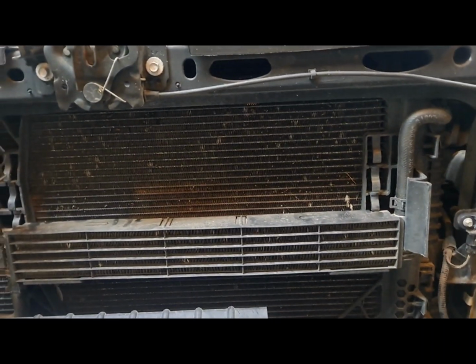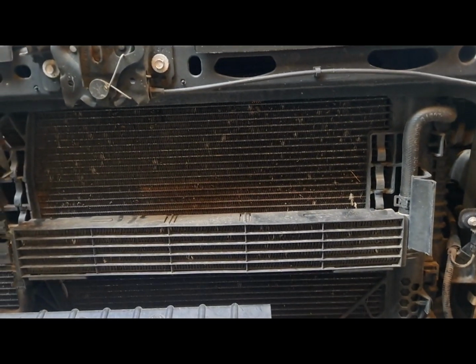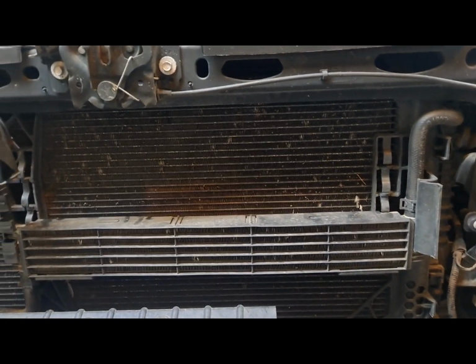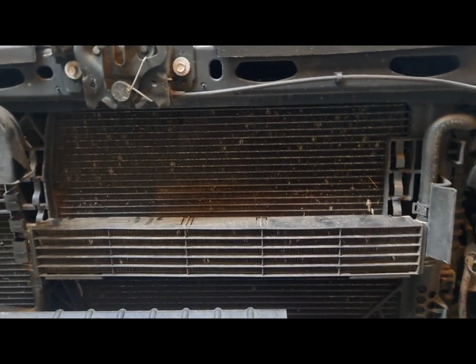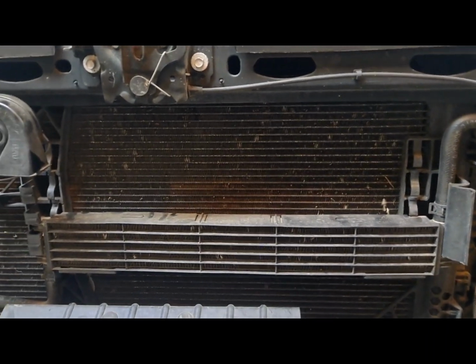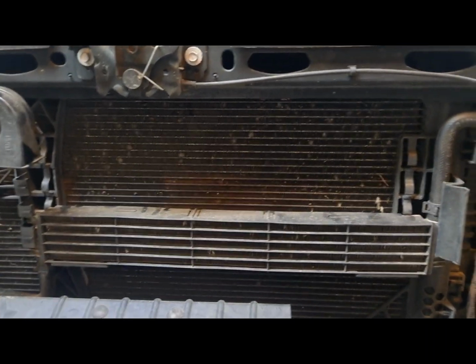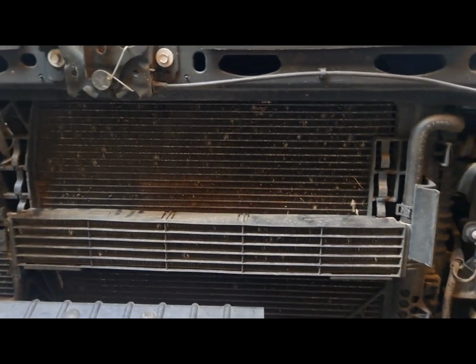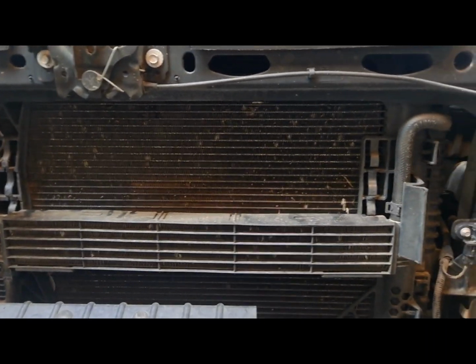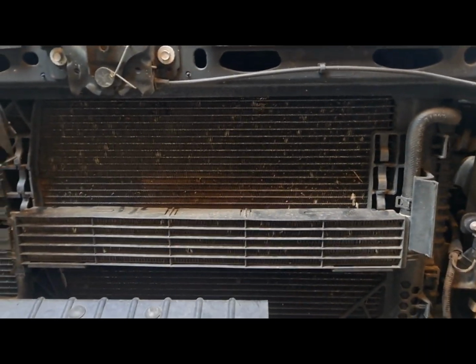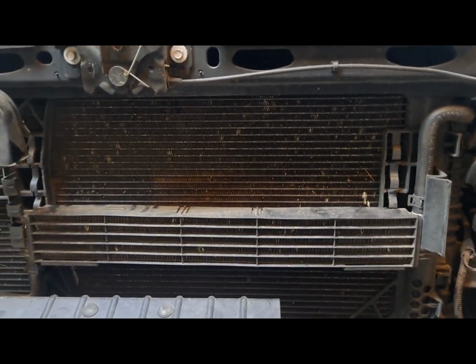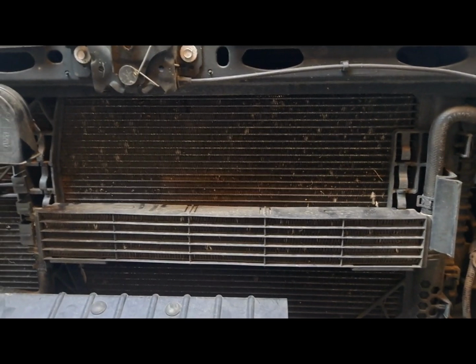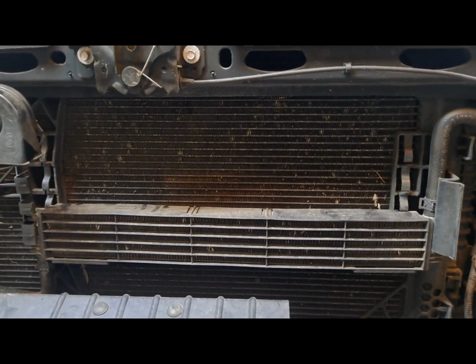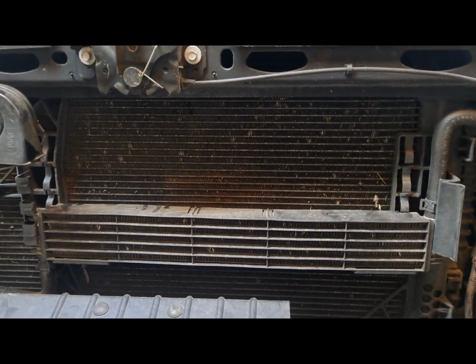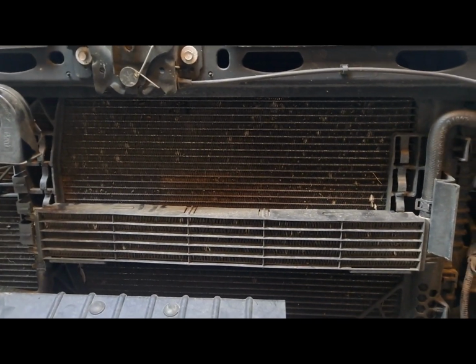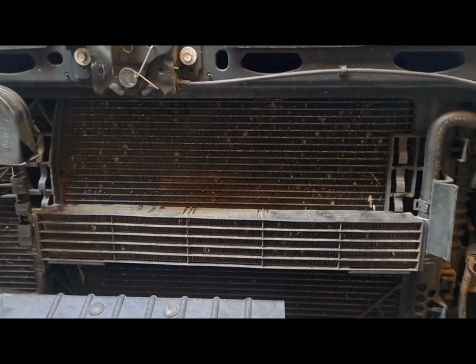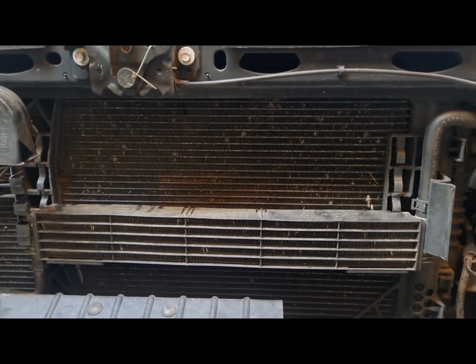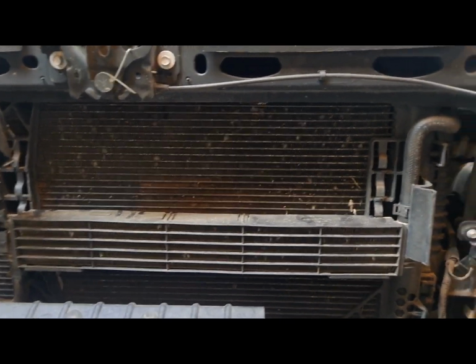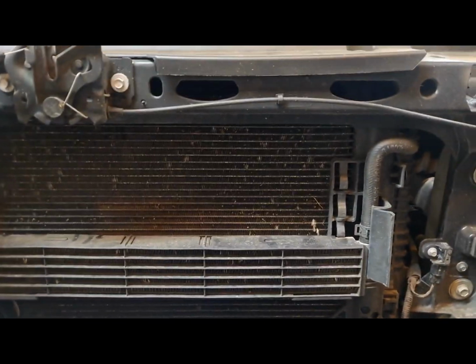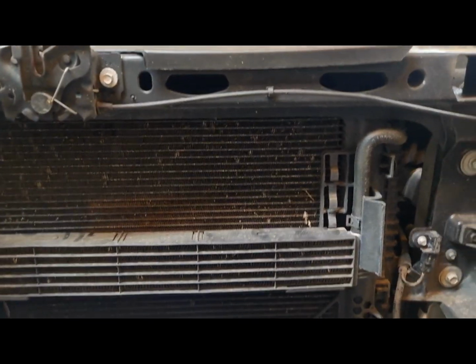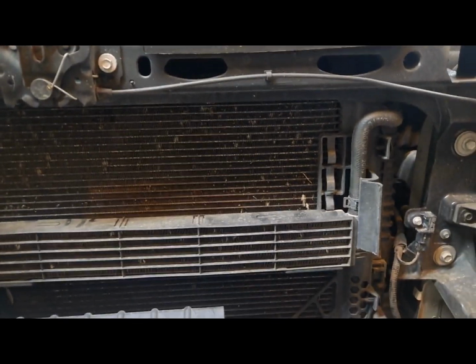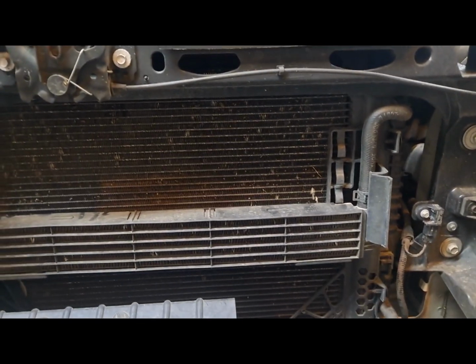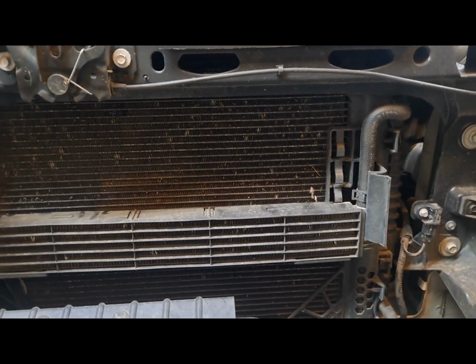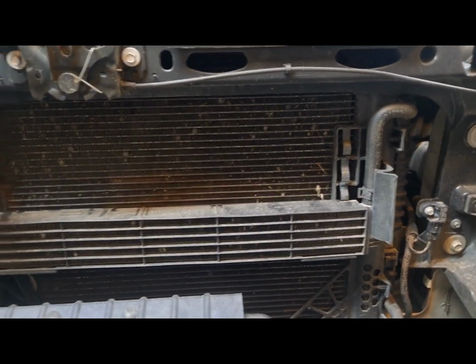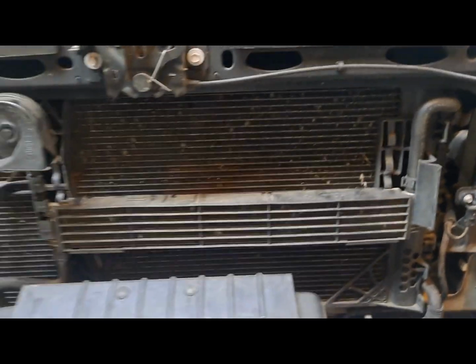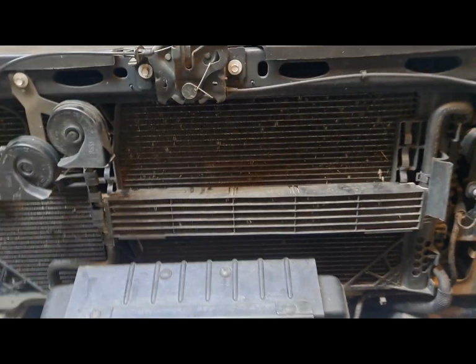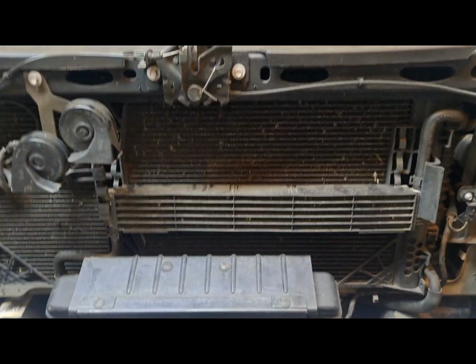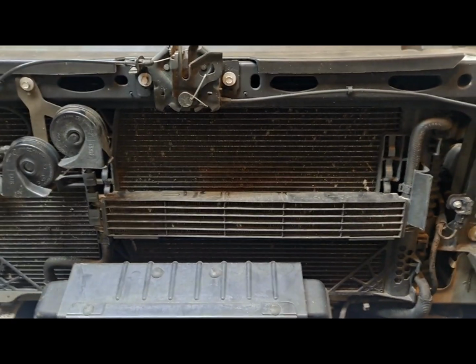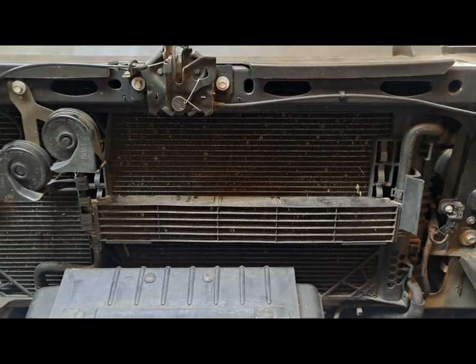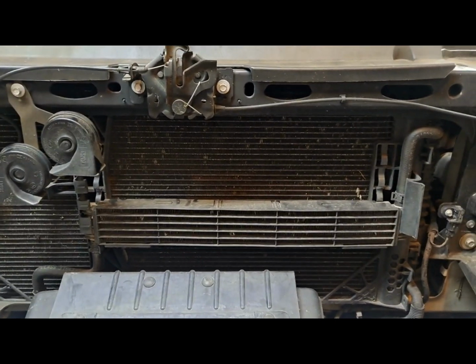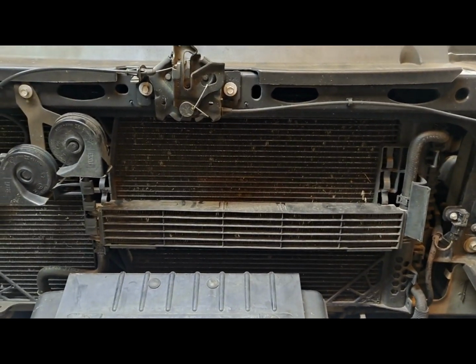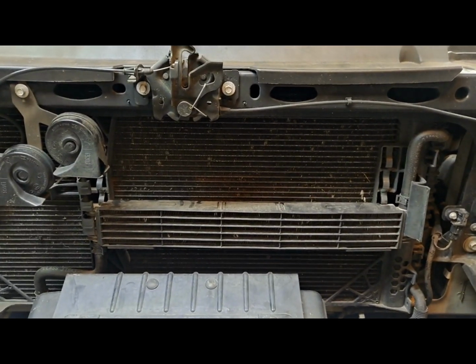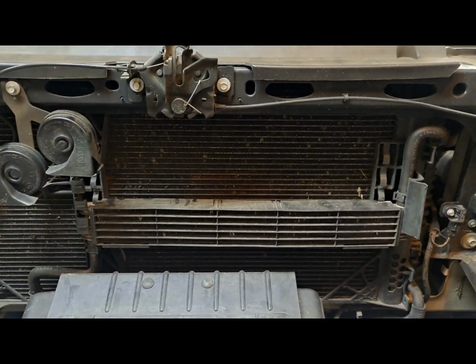Luckily Ford gave us enough room to add a big transmission cooler in there — they just didn't want to use it all. So supposedly this is a 15-minute job to pop this one out, put the new one in, and away you go.